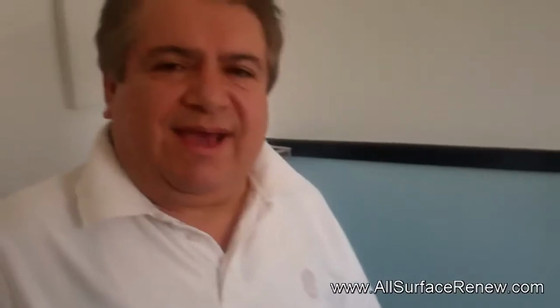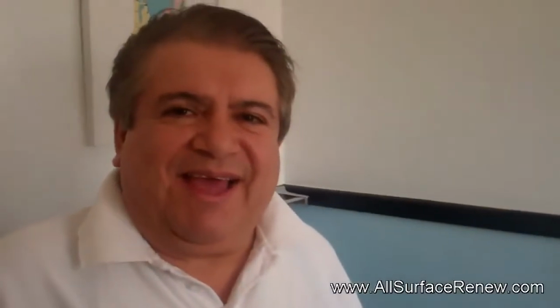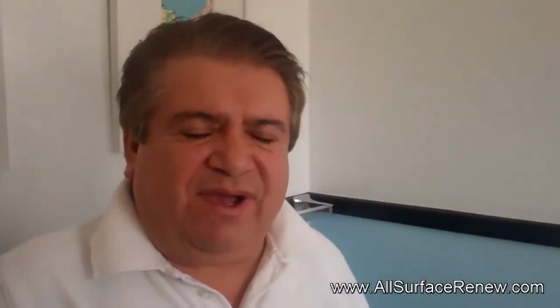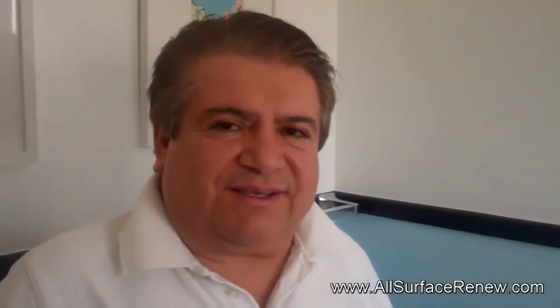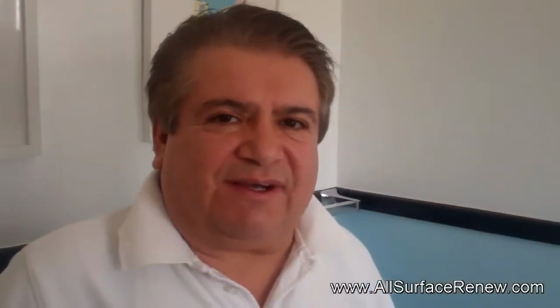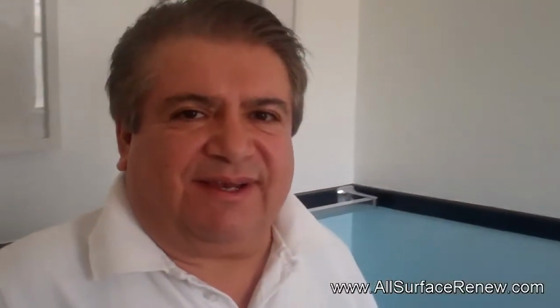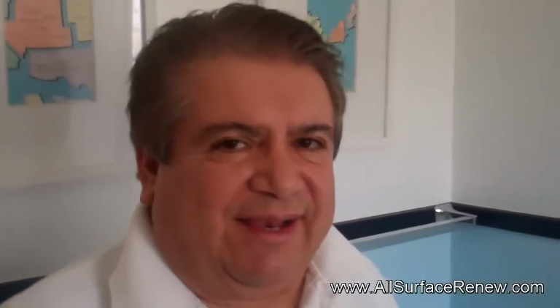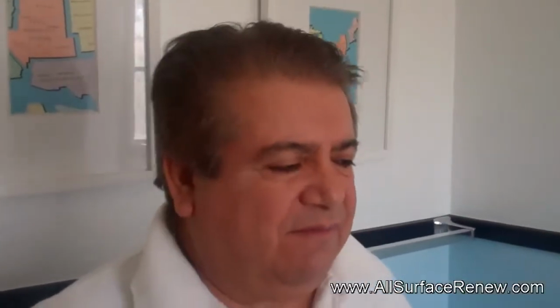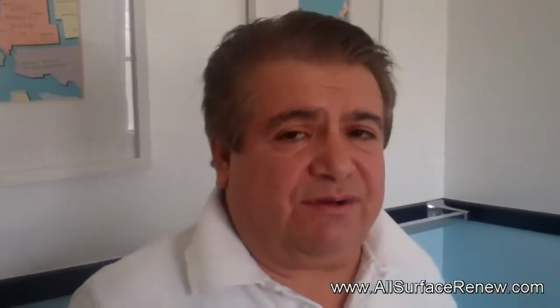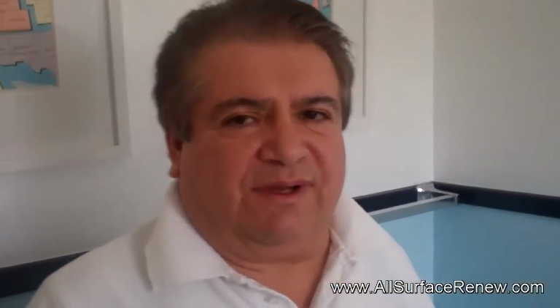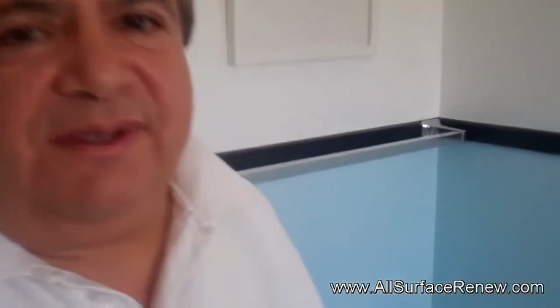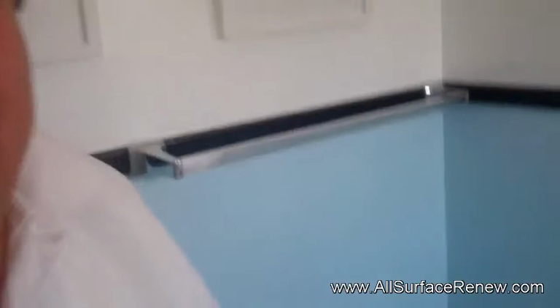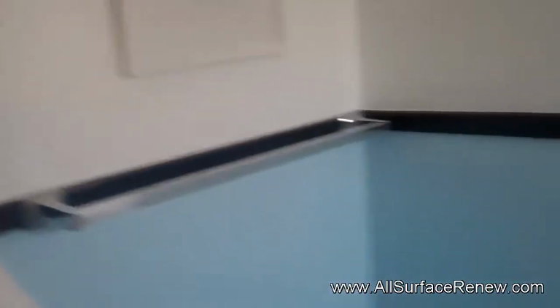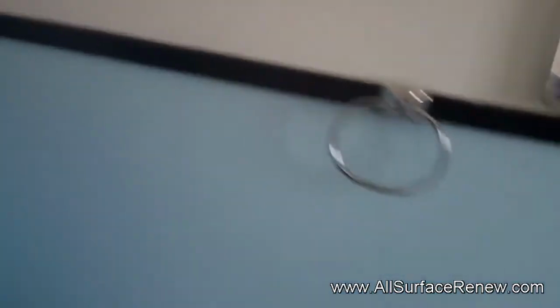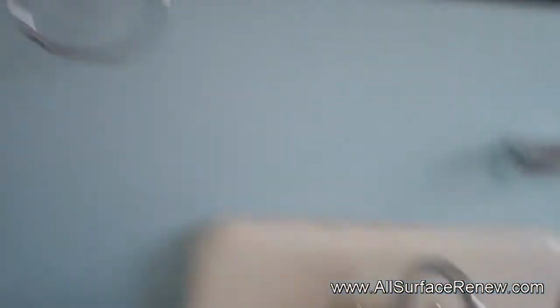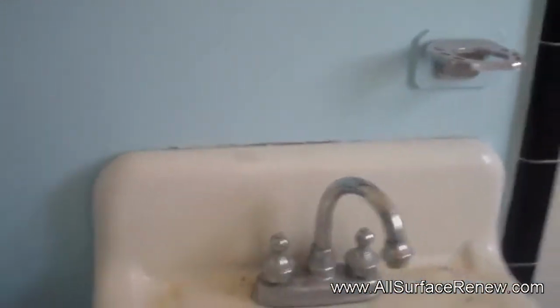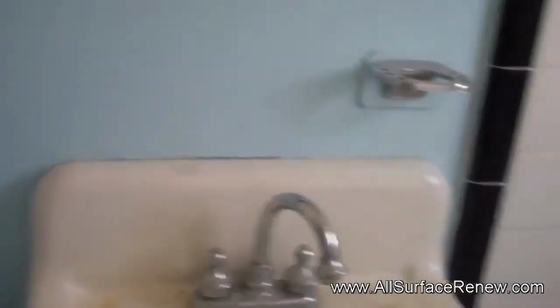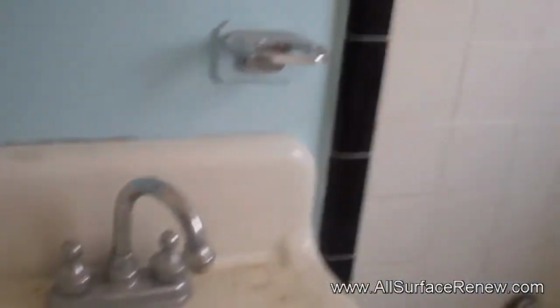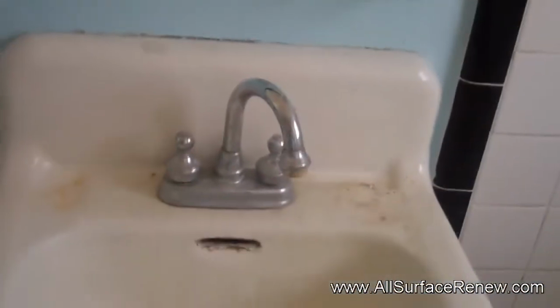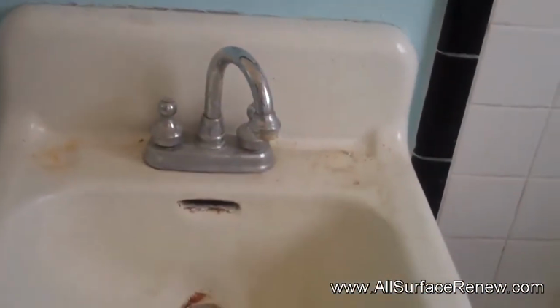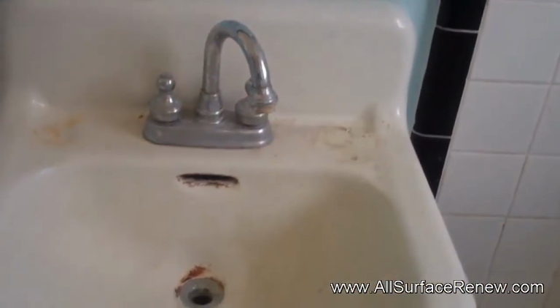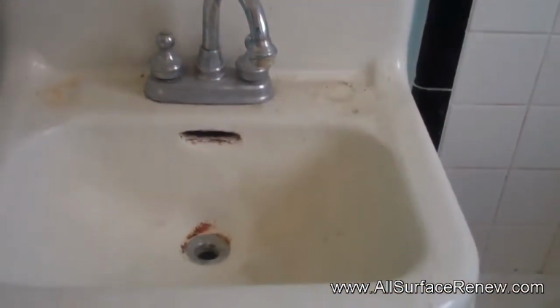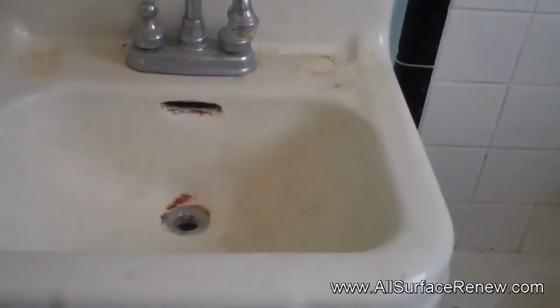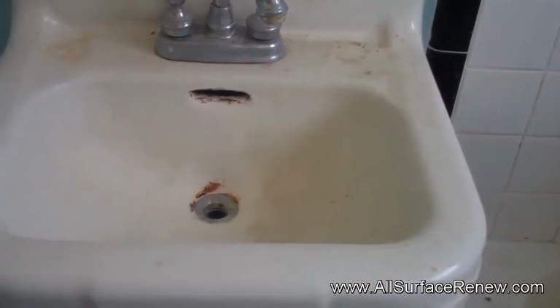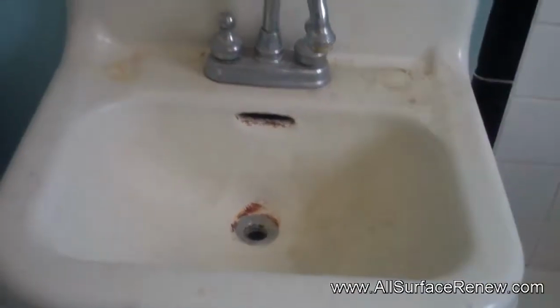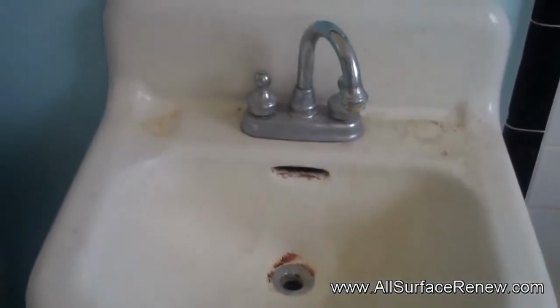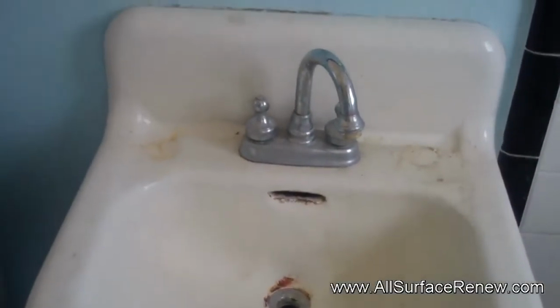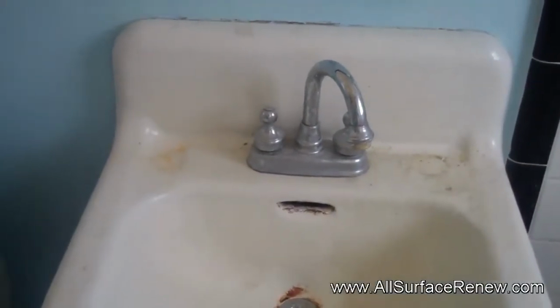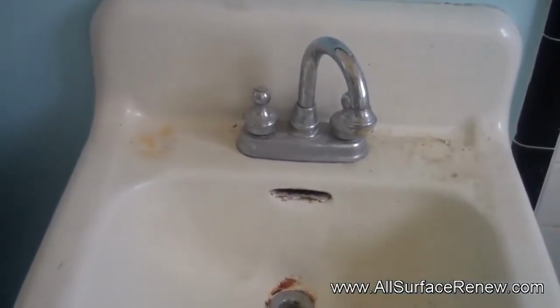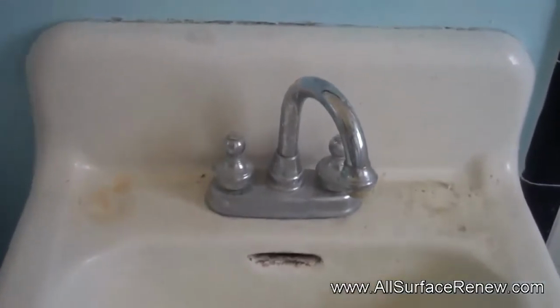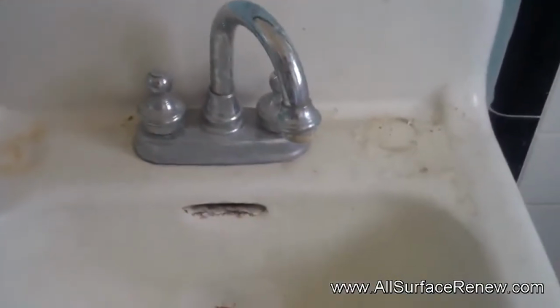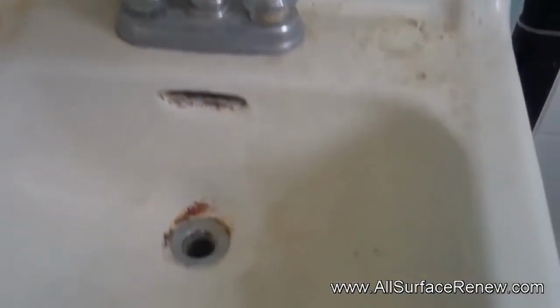We are in the city of Austin and let me show you what we're going to do. We have a very small sink — this is a very nice sink, all cast iron — and we're going to resurface it.